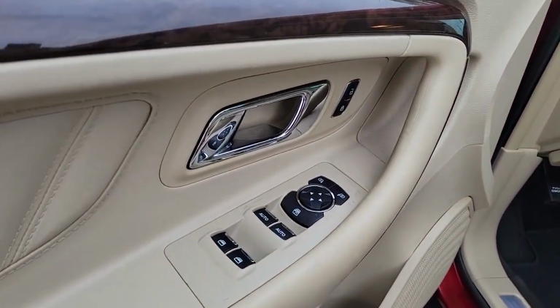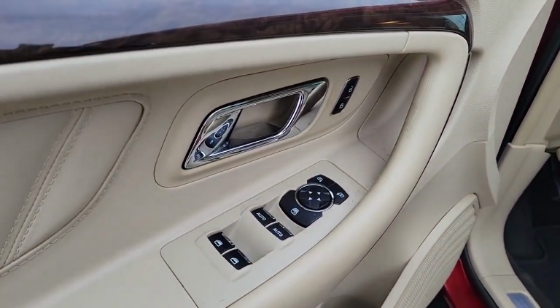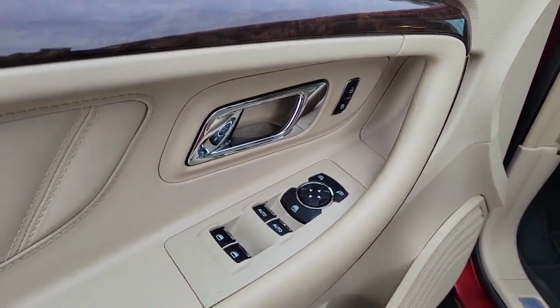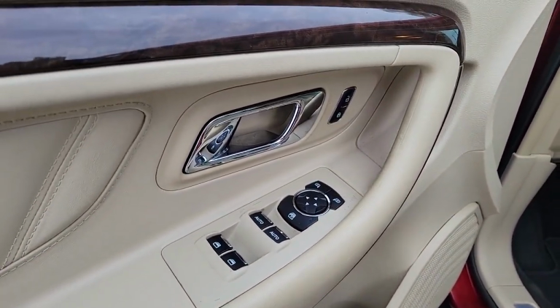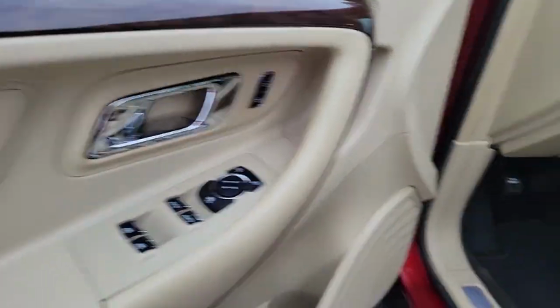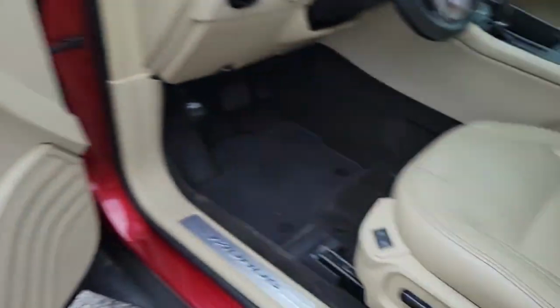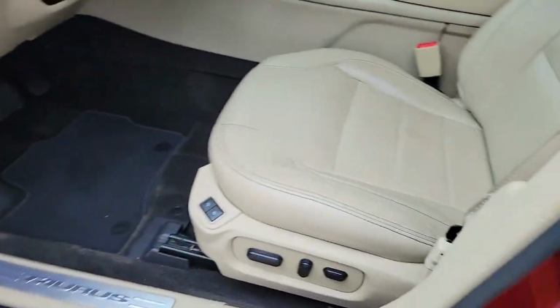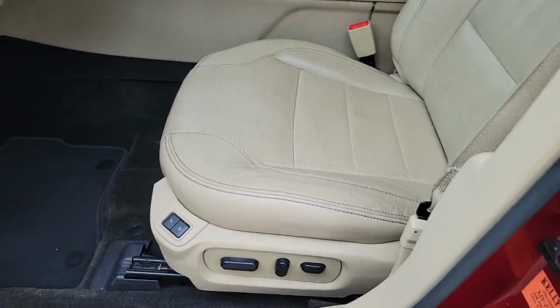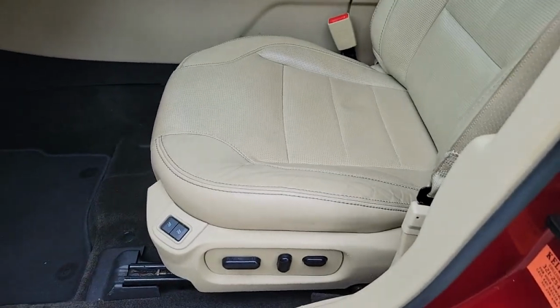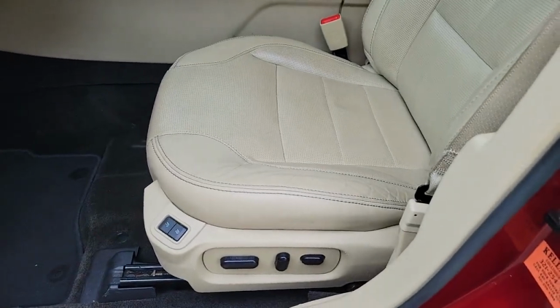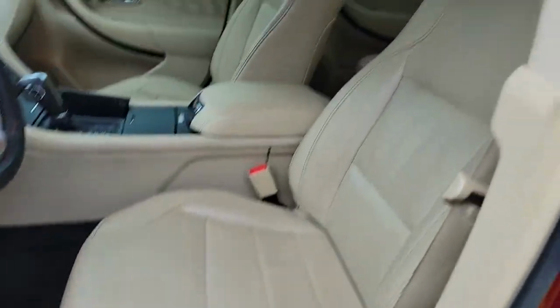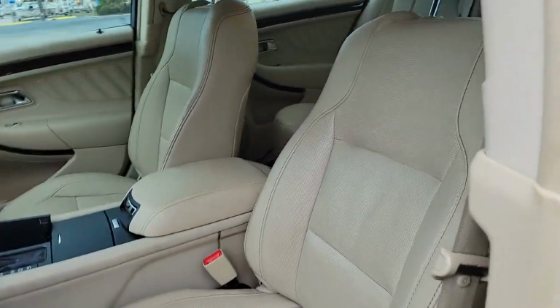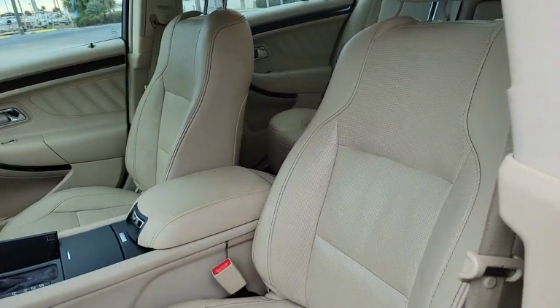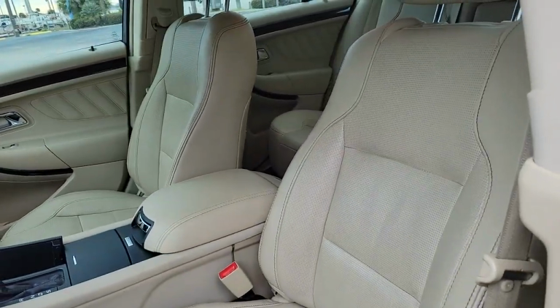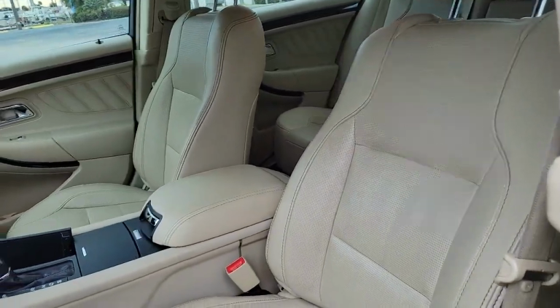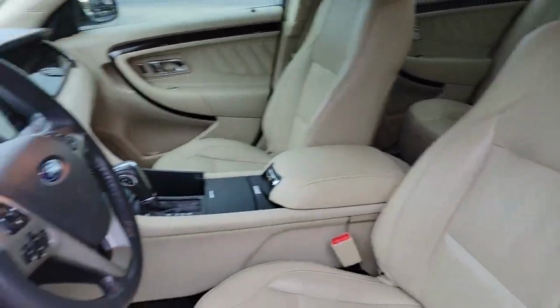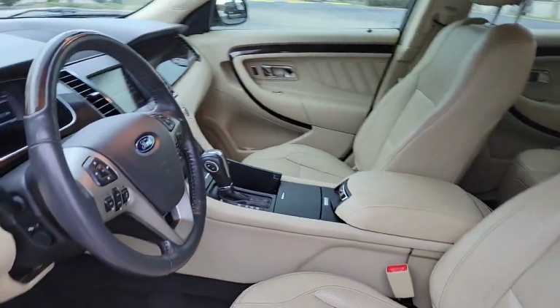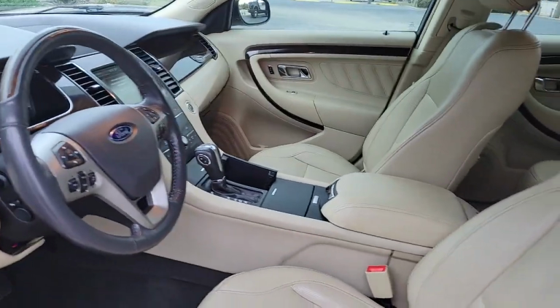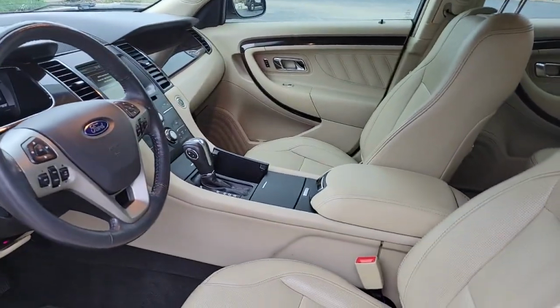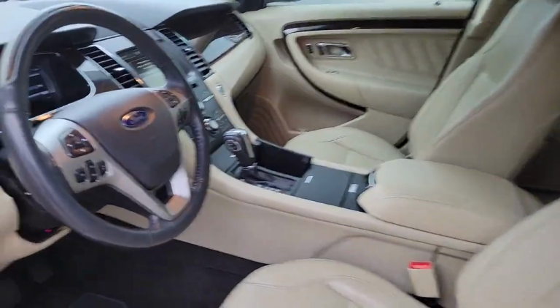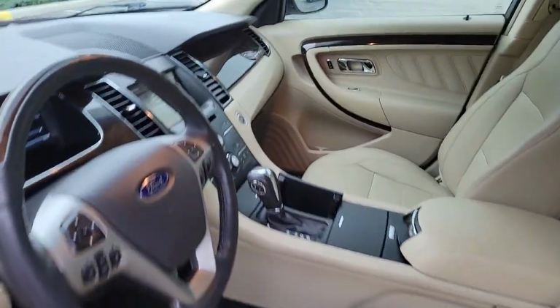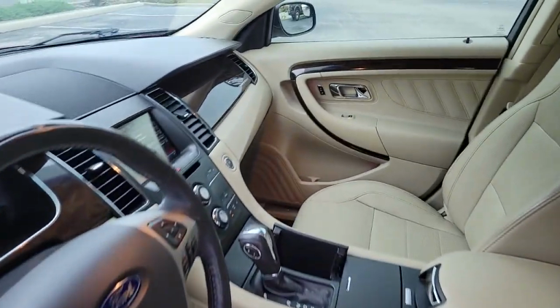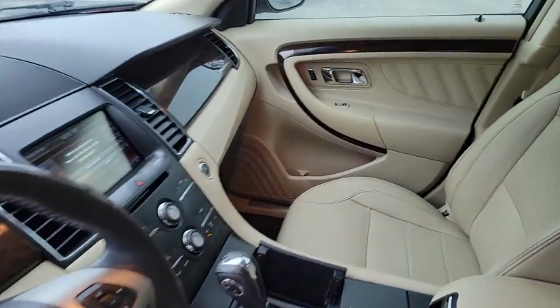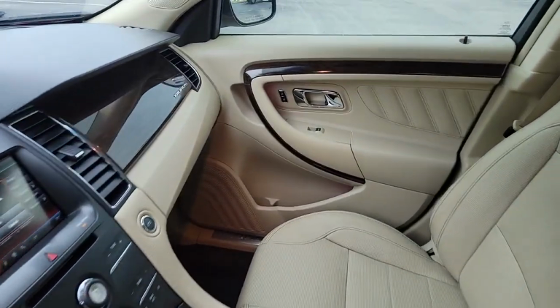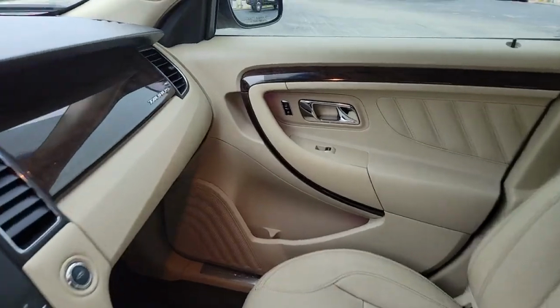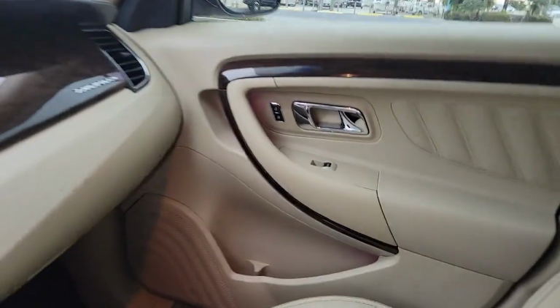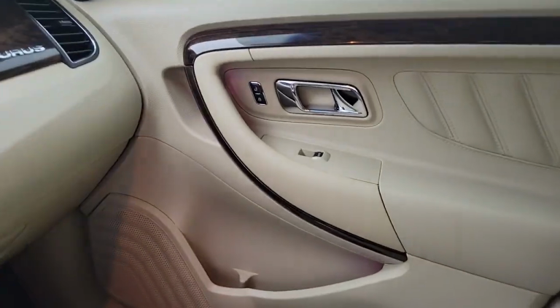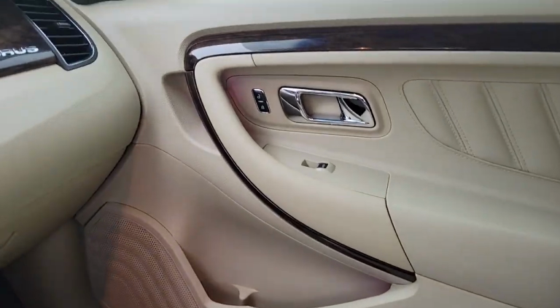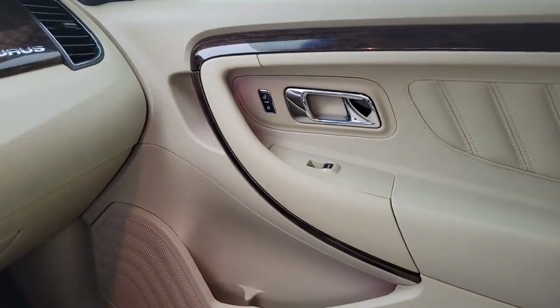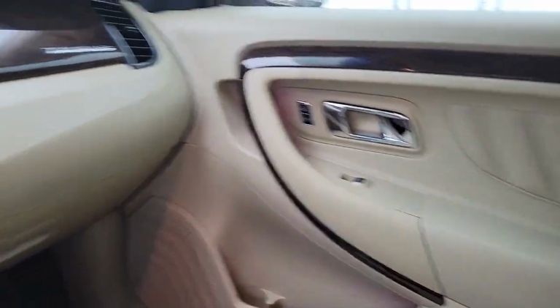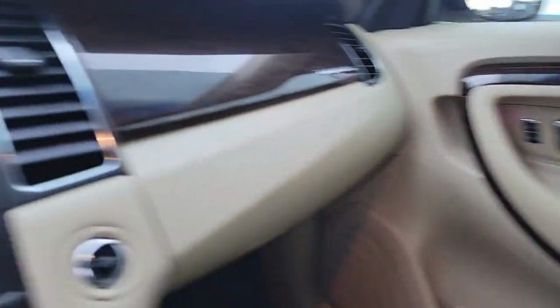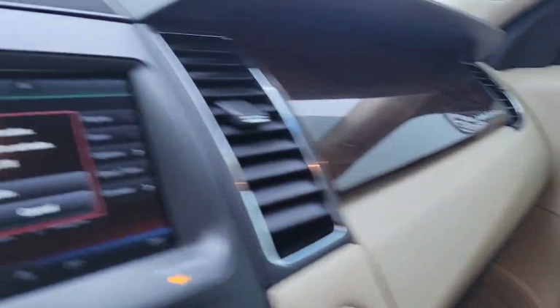Feel a new sense of confidence when you're behind the wheel of this dynamic Taurus. Our friendly and professional staff will toss you the keys and give you an outstanding test drive experience.